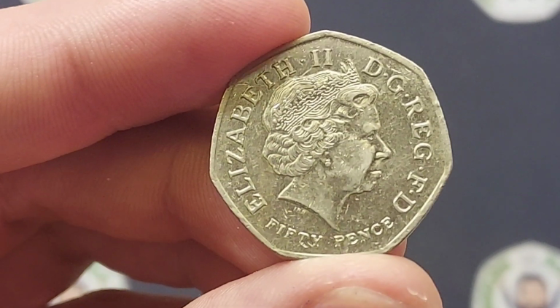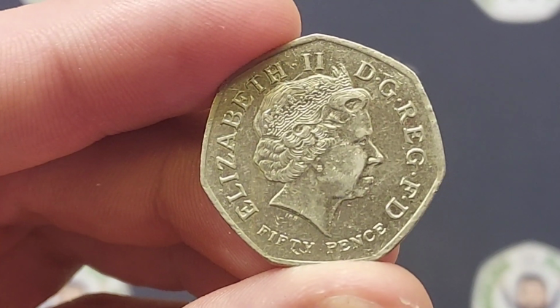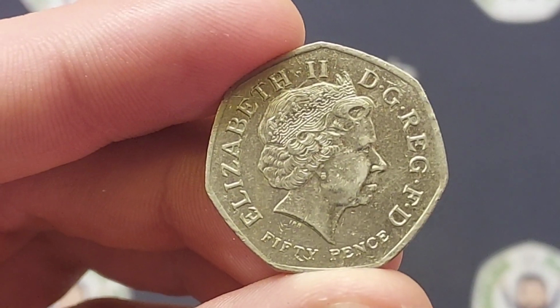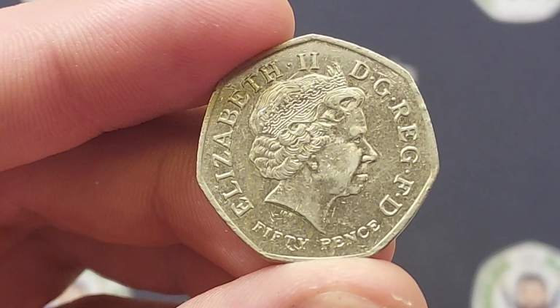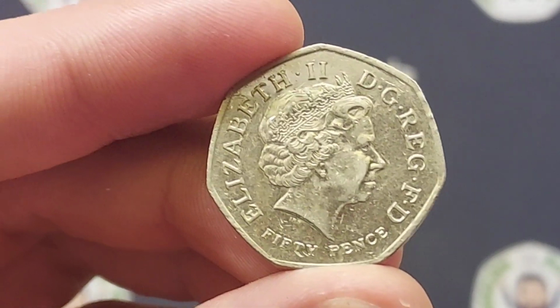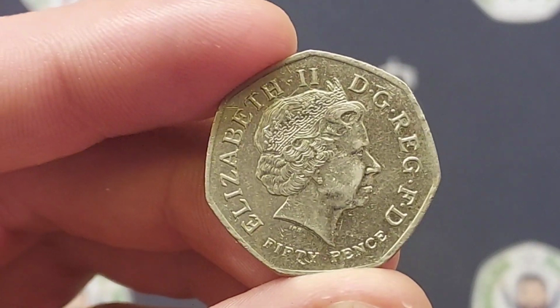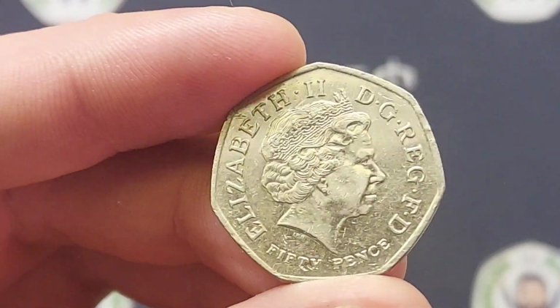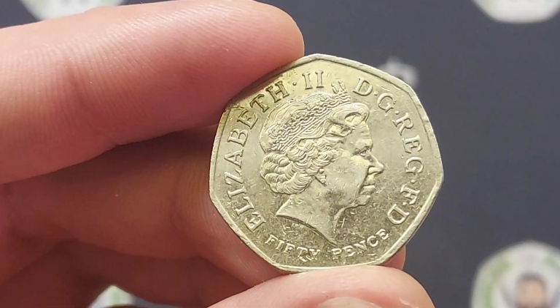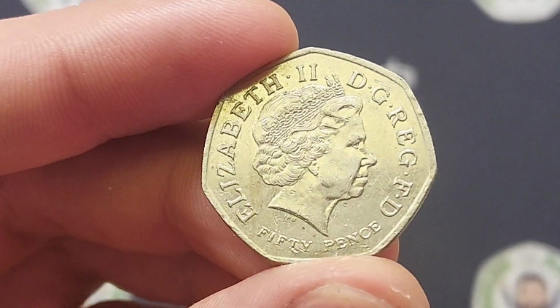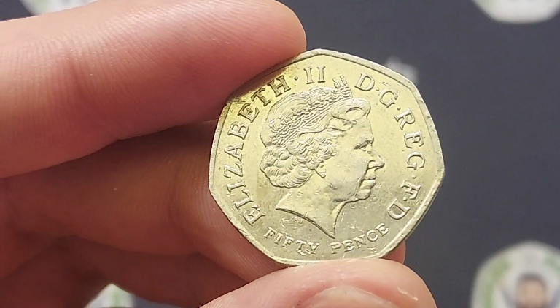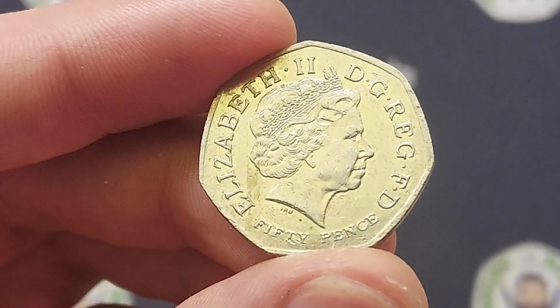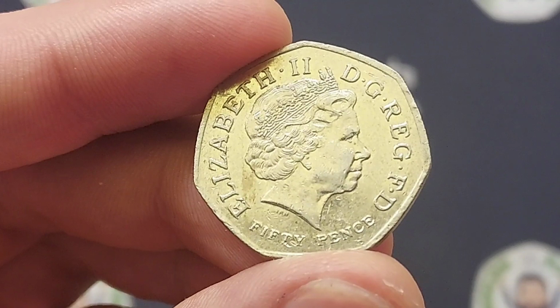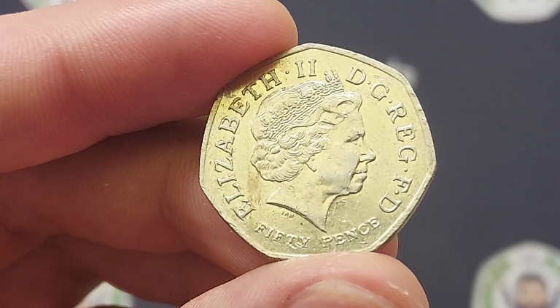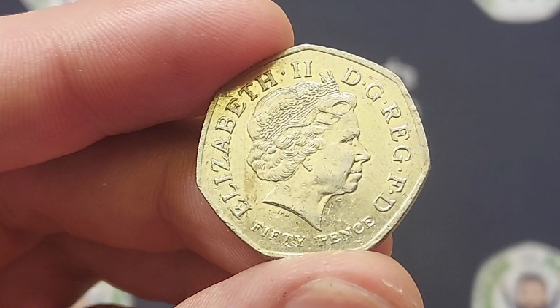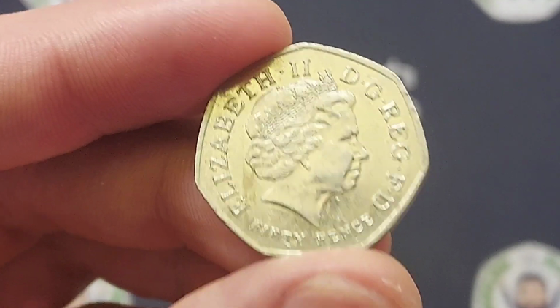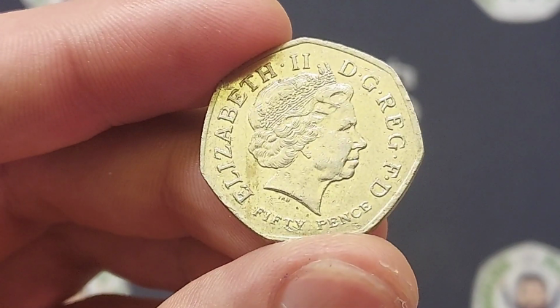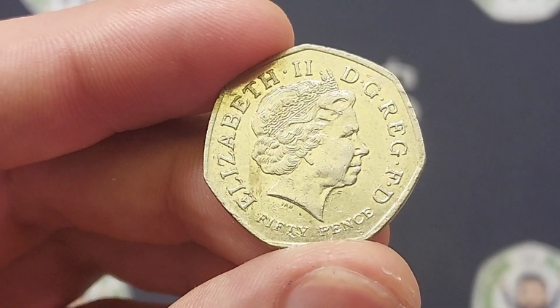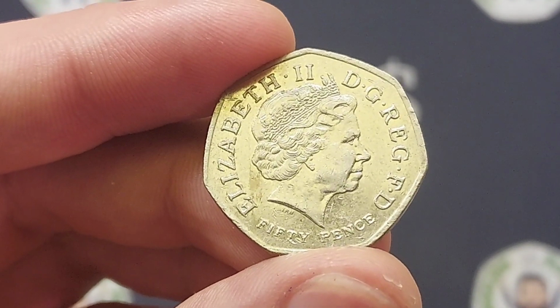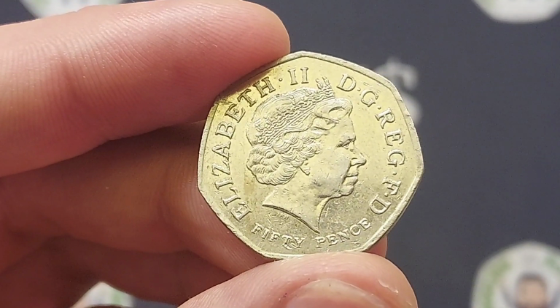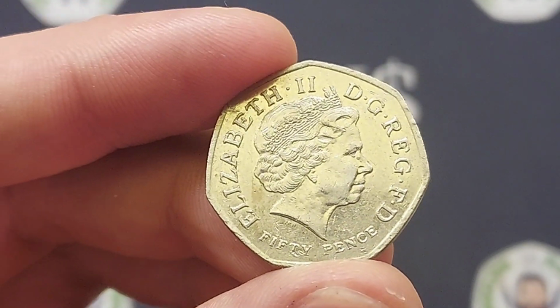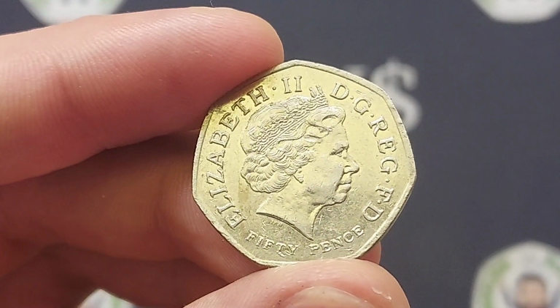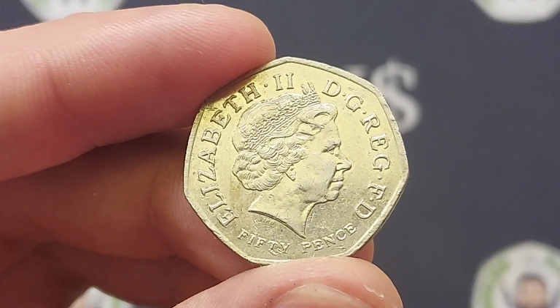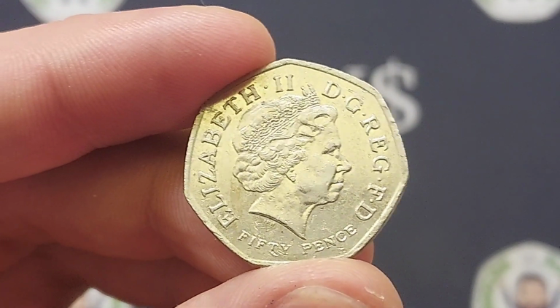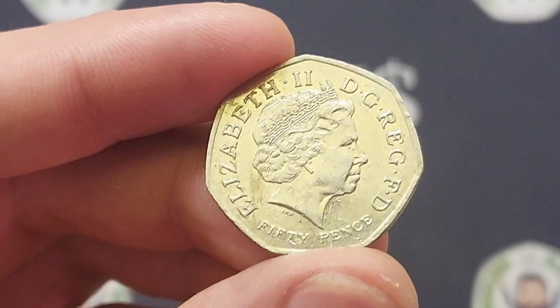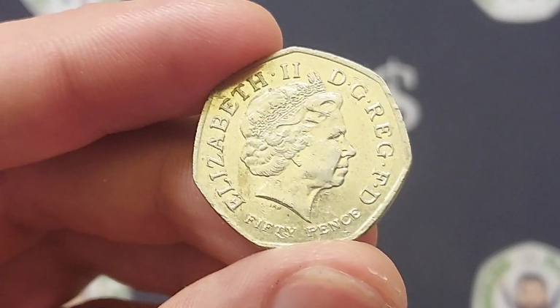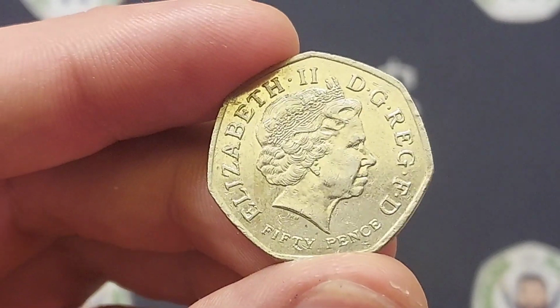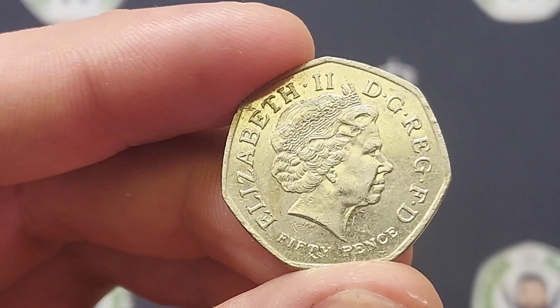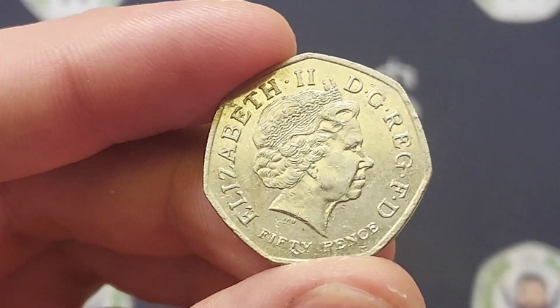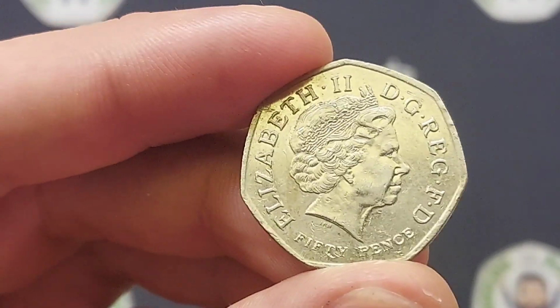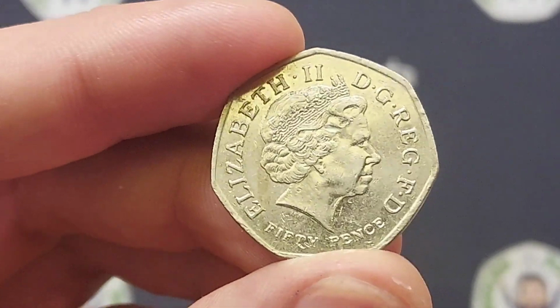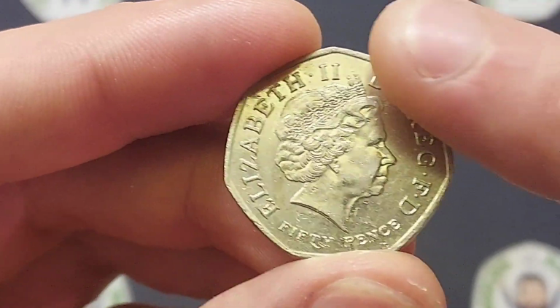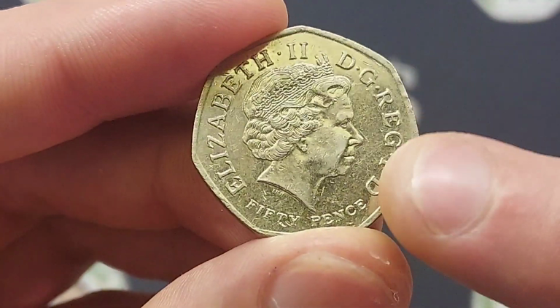I've been busy at work today. This beauty was in the till, and when you see it this way around, you know what it could be — it could be that 2009 Kew Gardens. It's time to reveal the coin that was in the till.